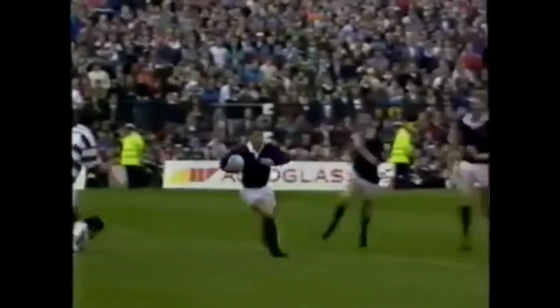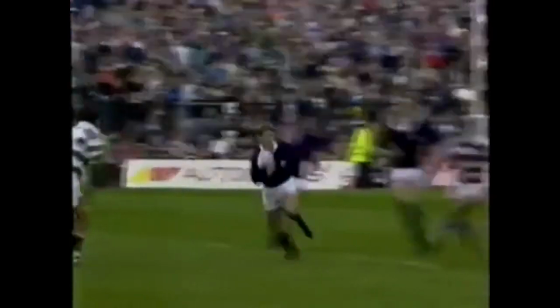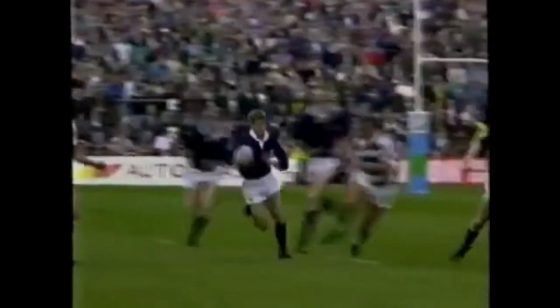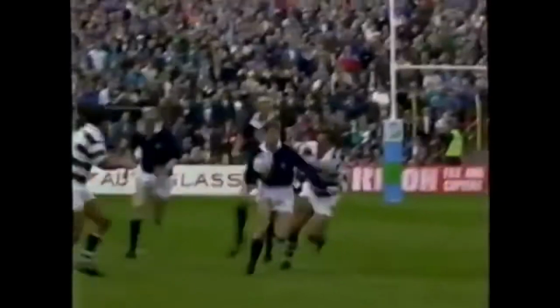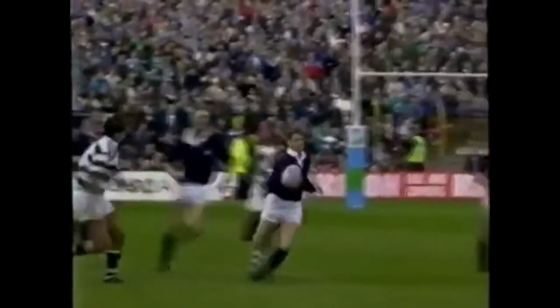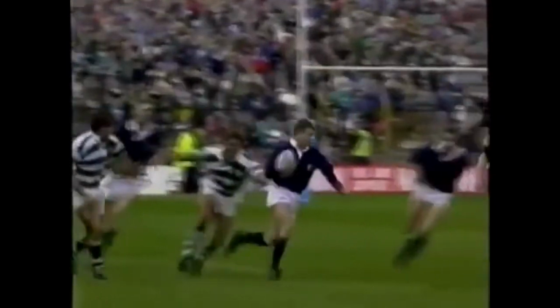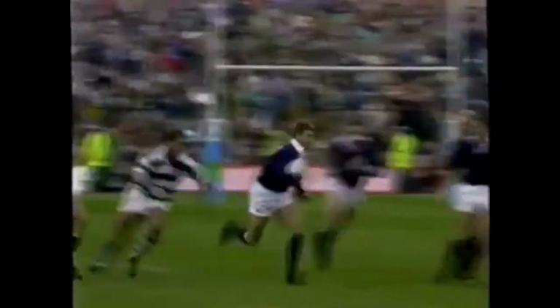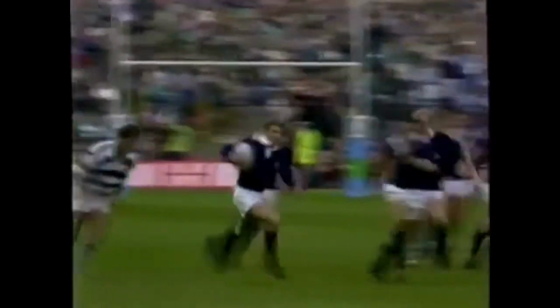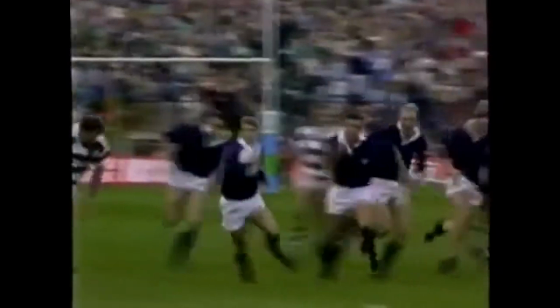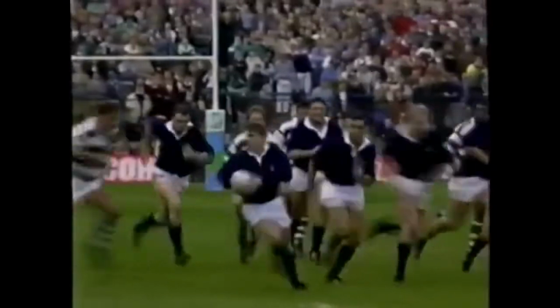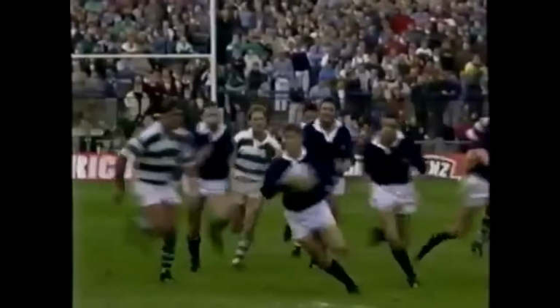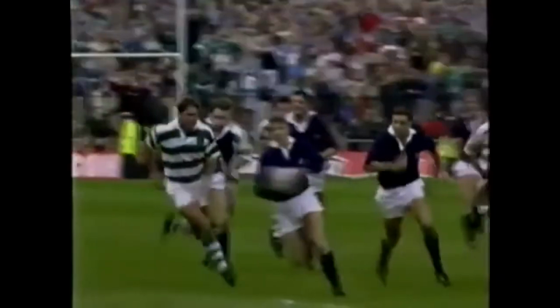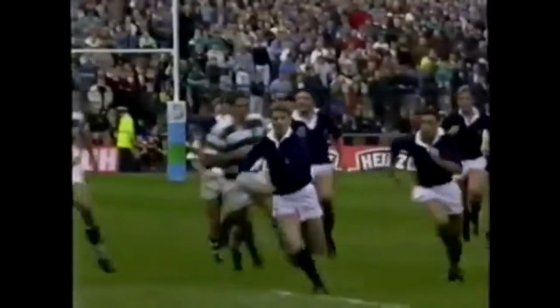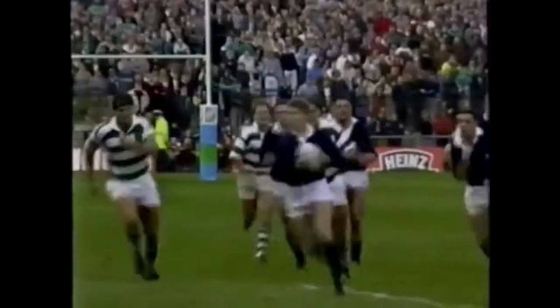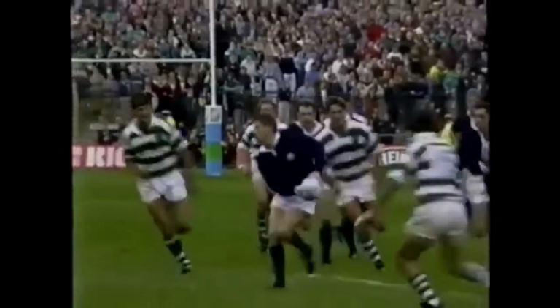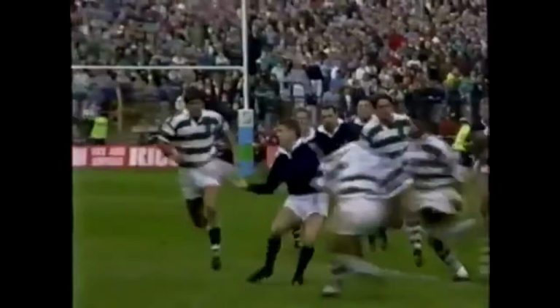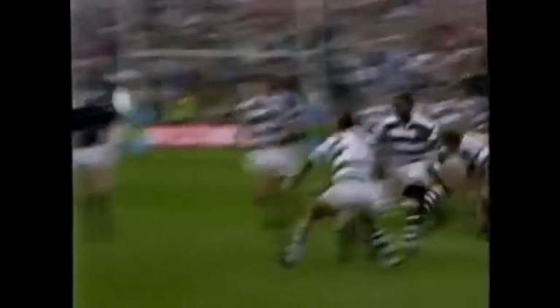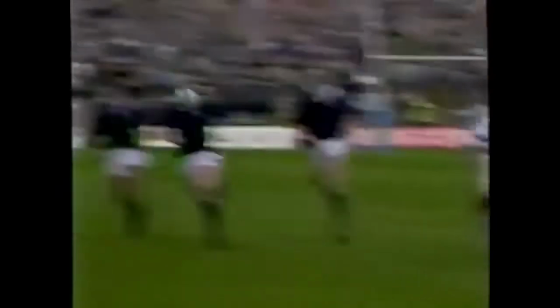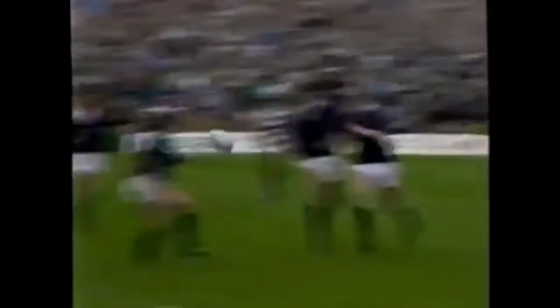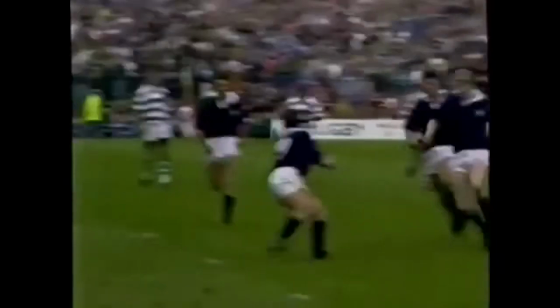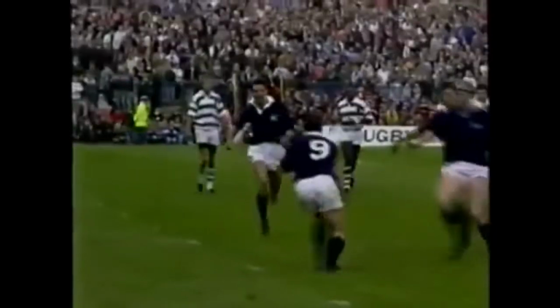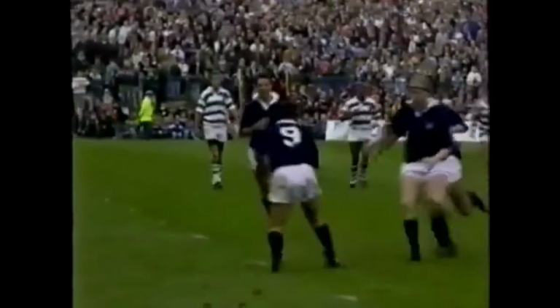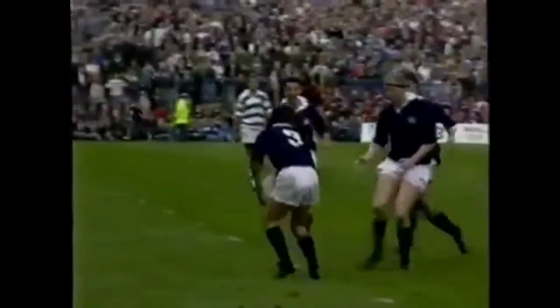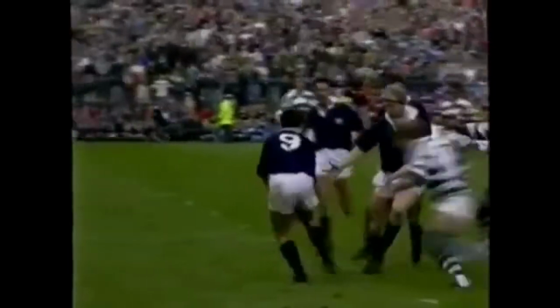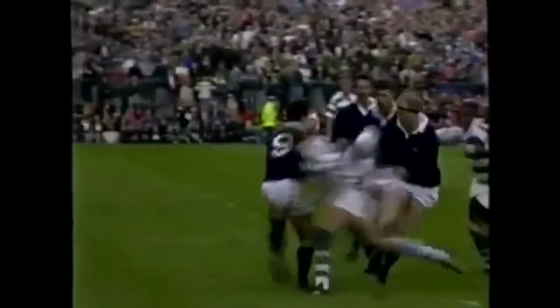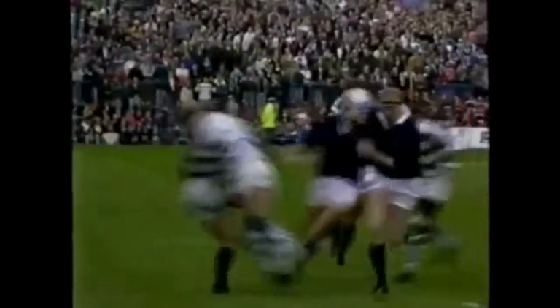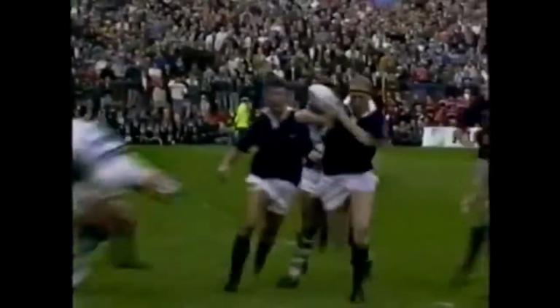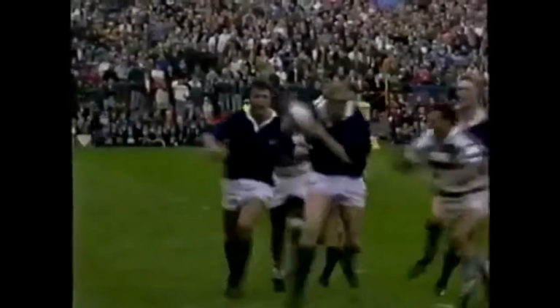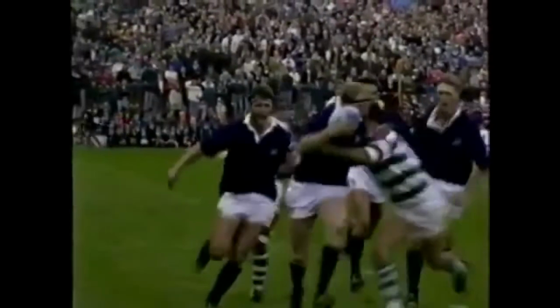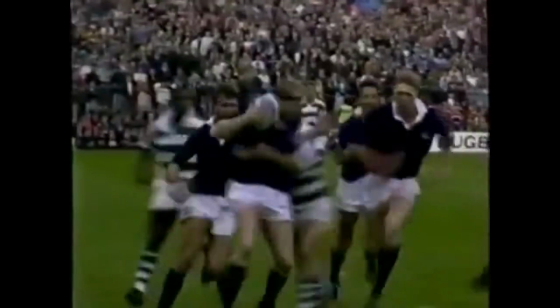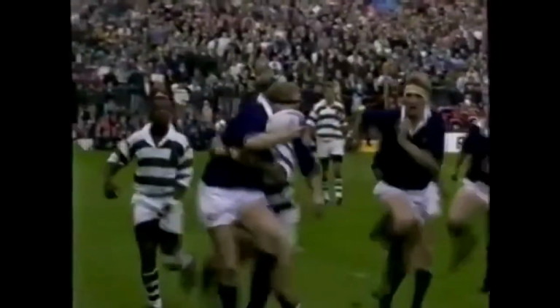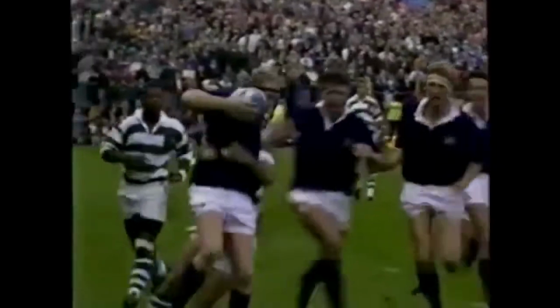Lovely running from Craig Chalmers — and he just came on, feeling a bit rusty, but no problem at all. The pass, and then Derek White struggles over.